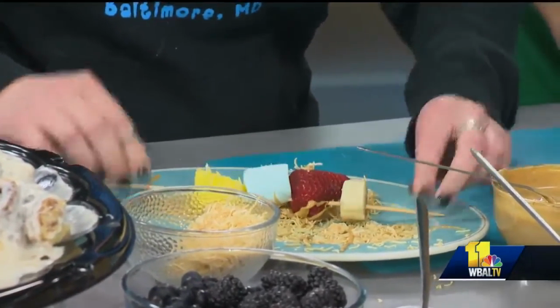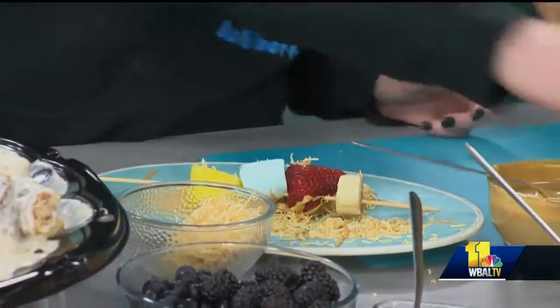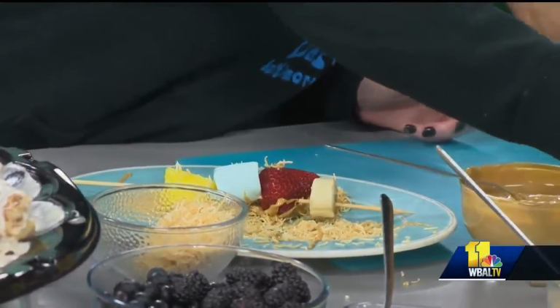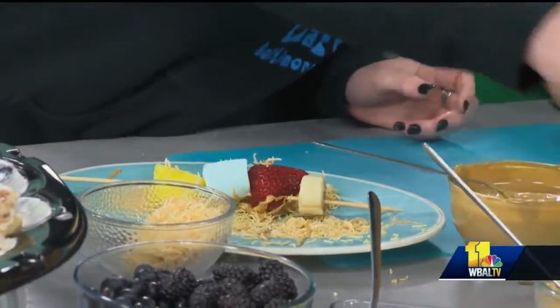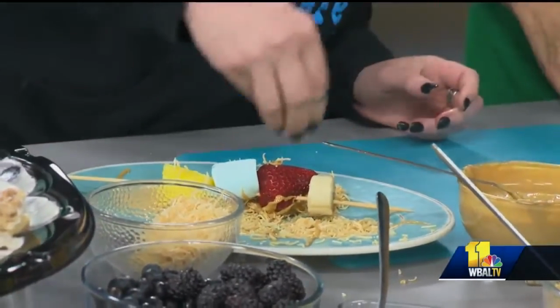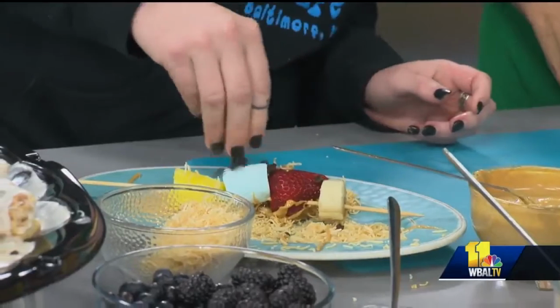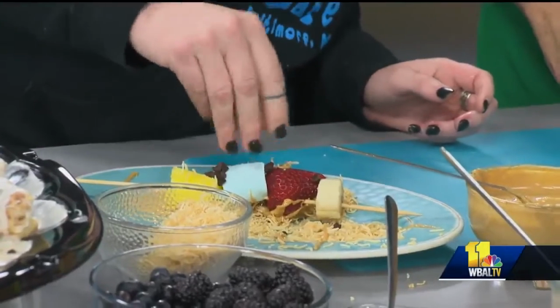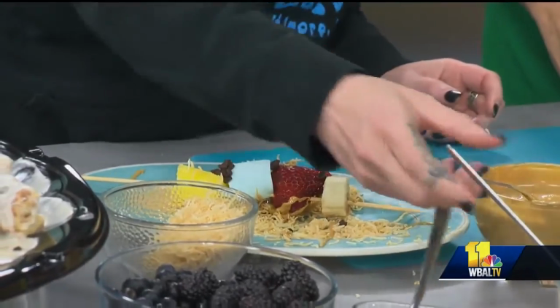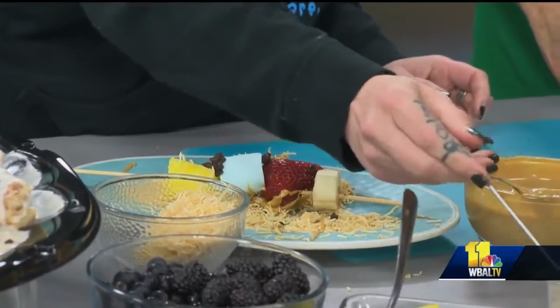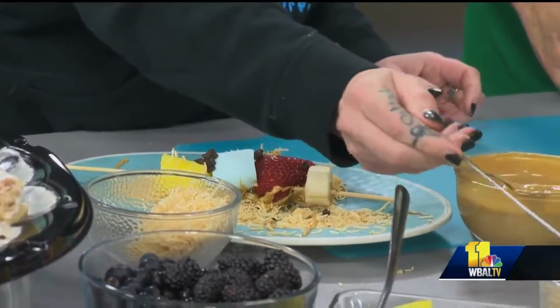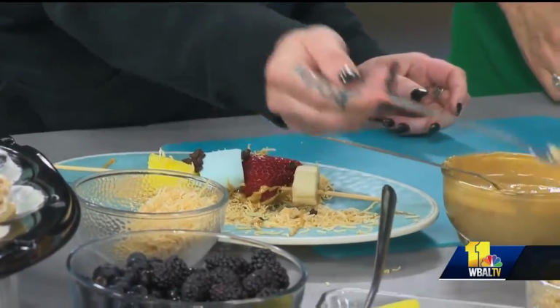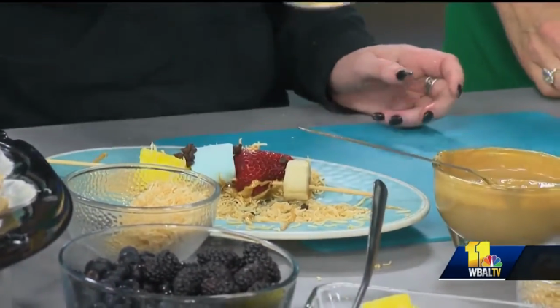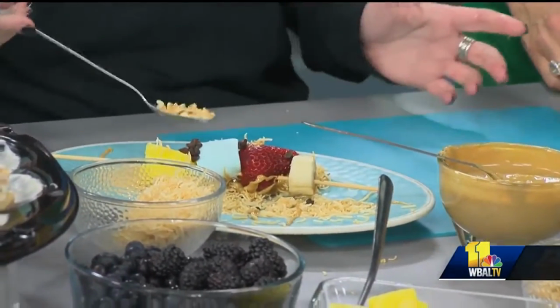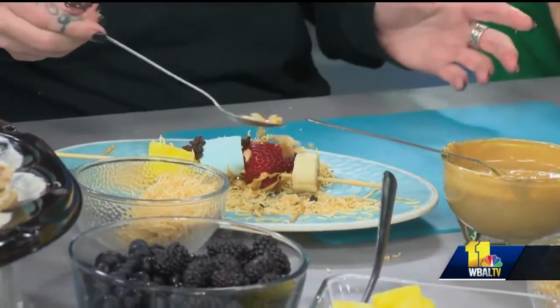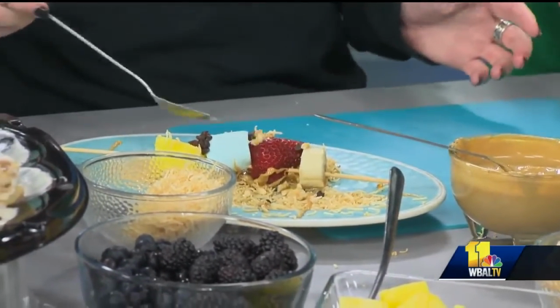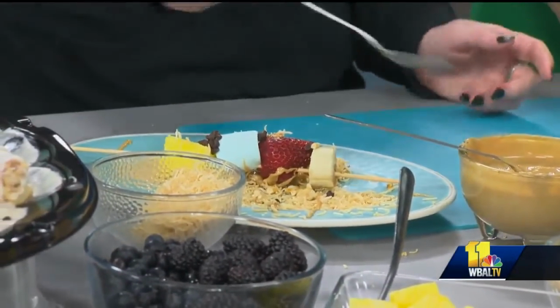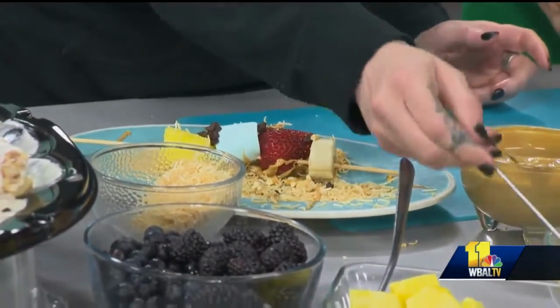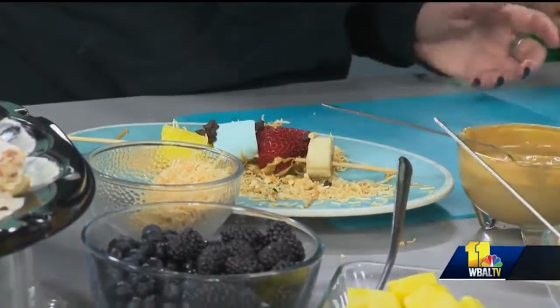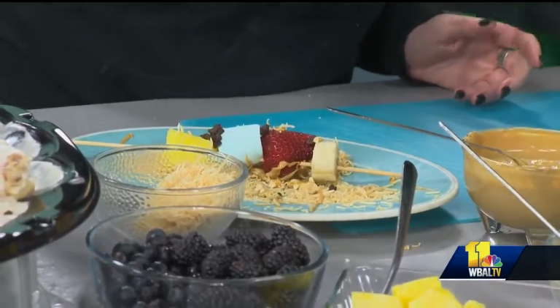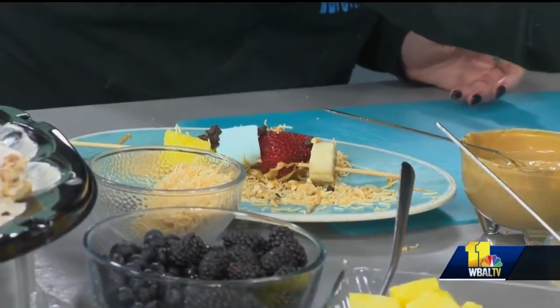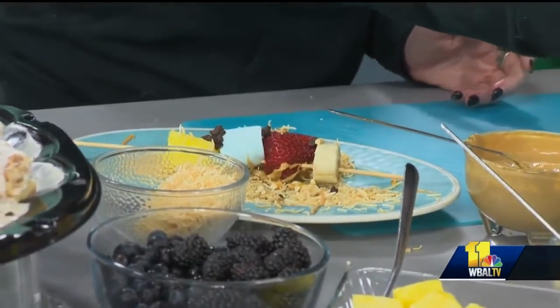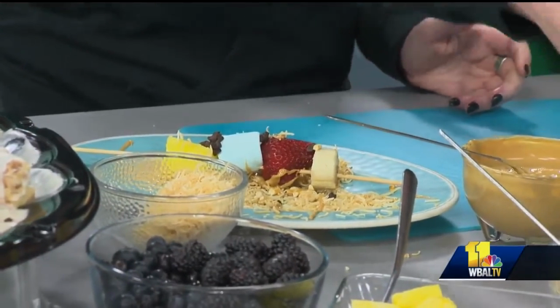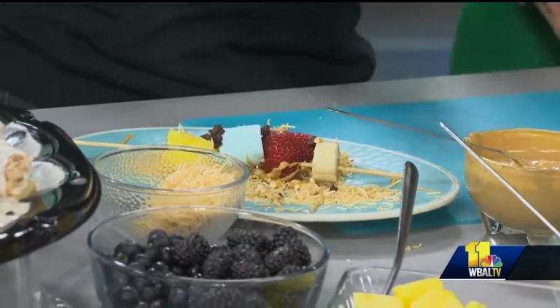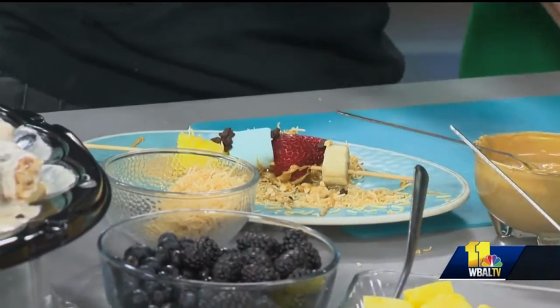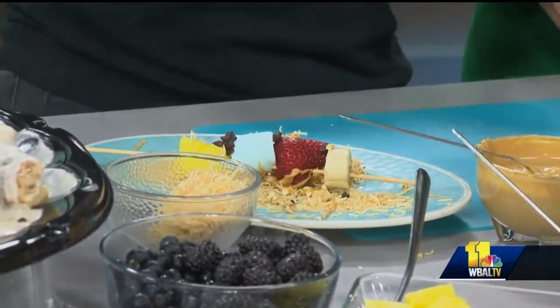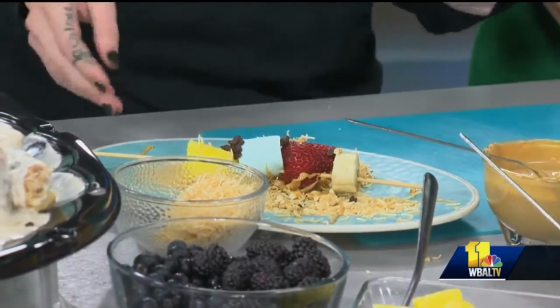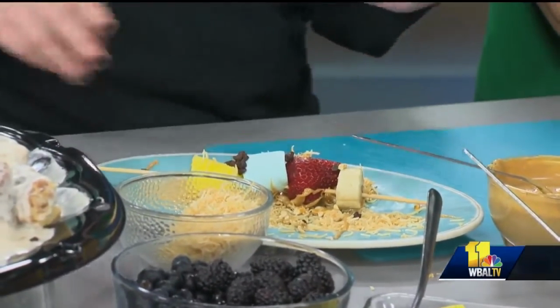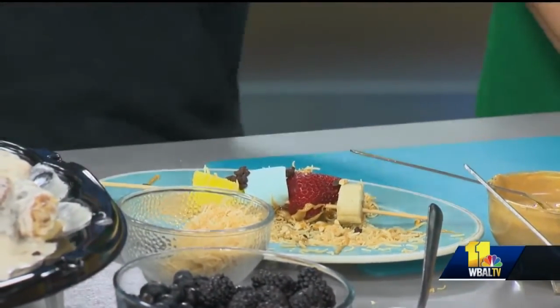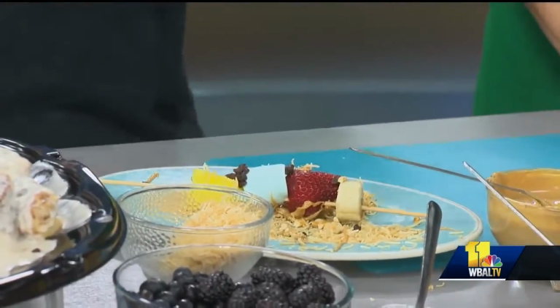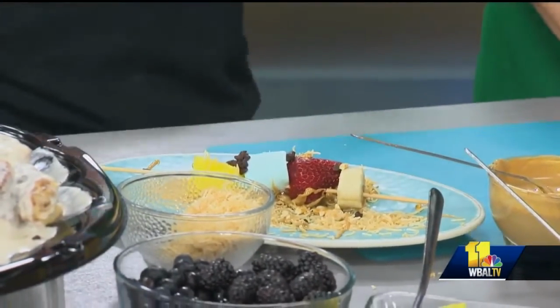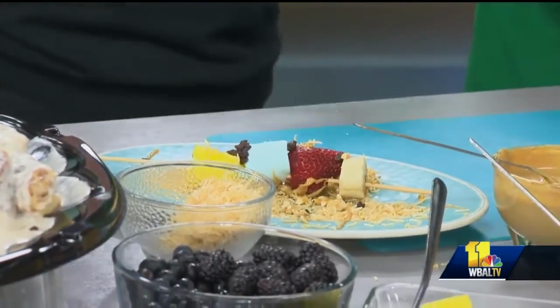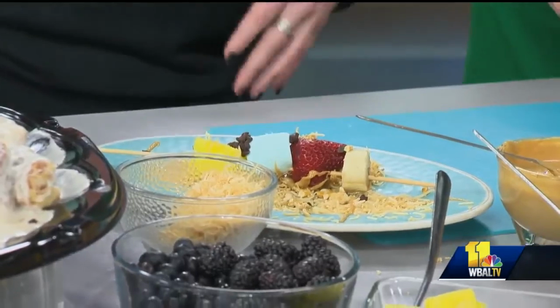And then you can use stuff like chocolate chips — because why wouldn't you? And of course some maybe crushed pretzels, some granola. Of course, I brought Captain Crunch. It's your signature, come on.